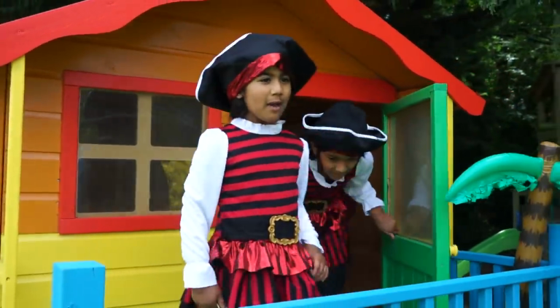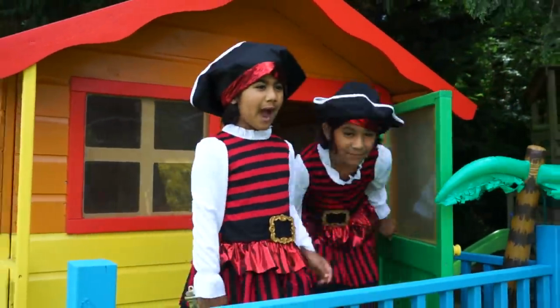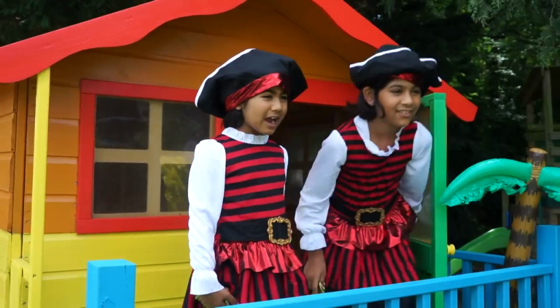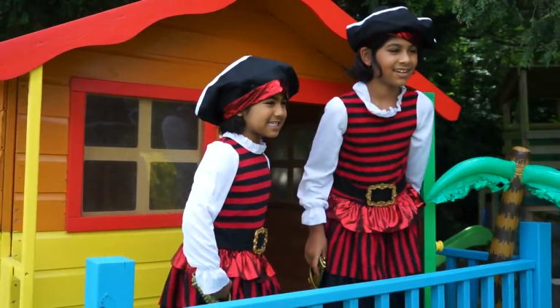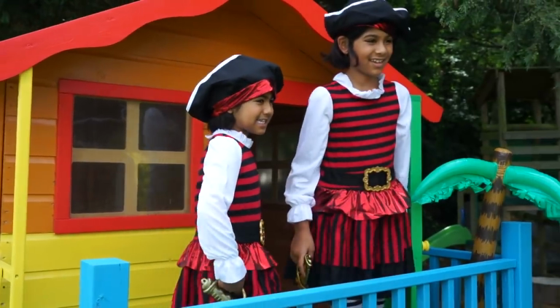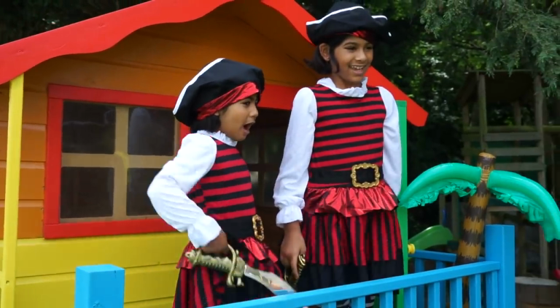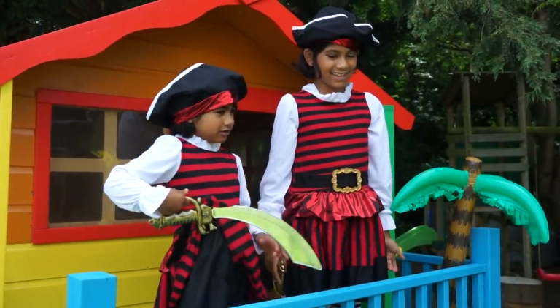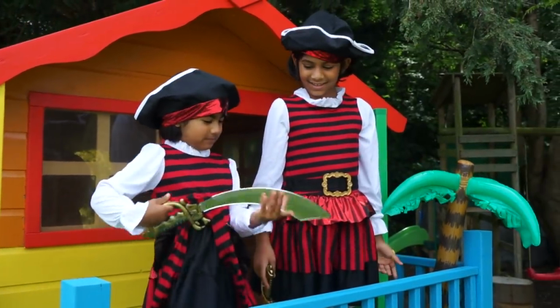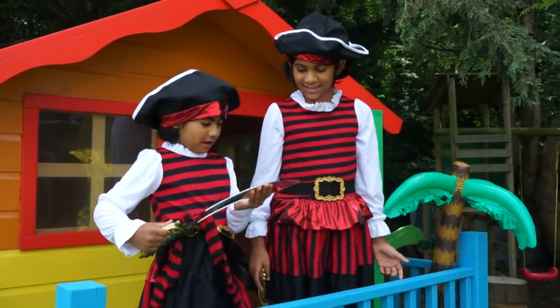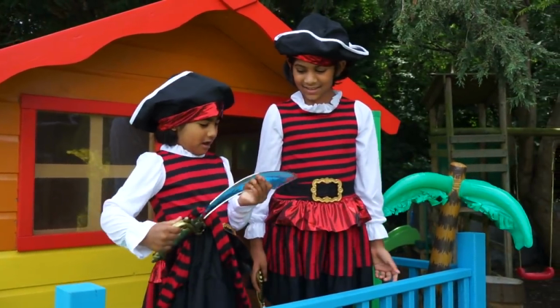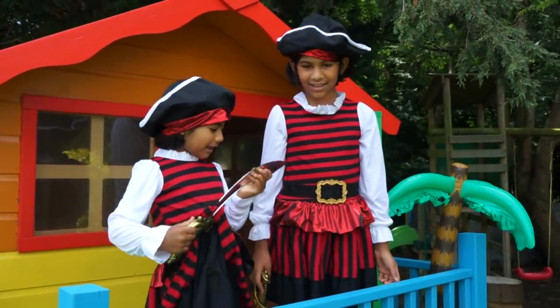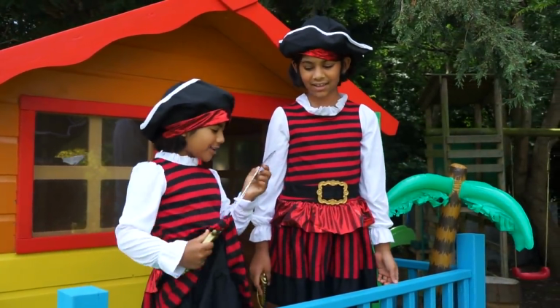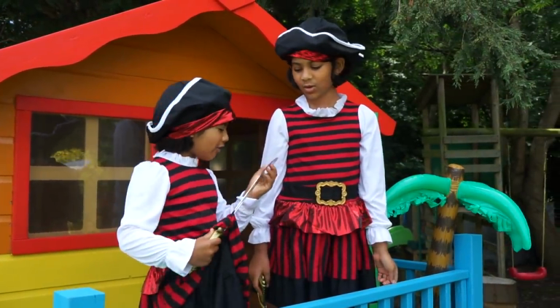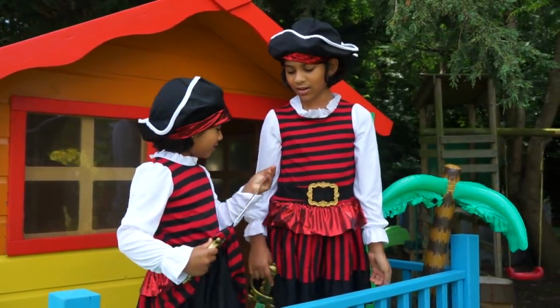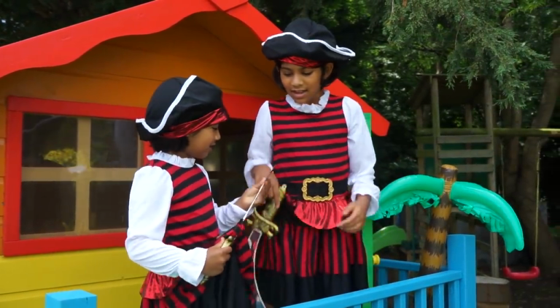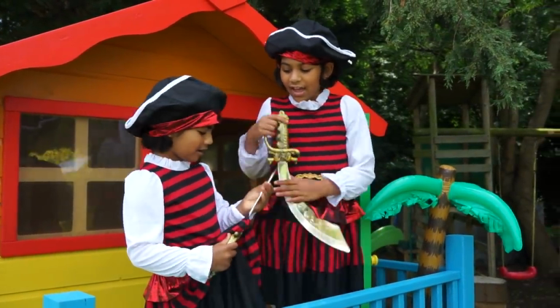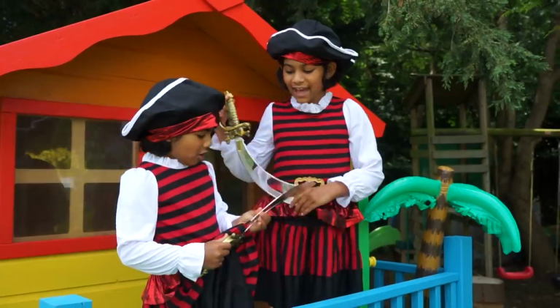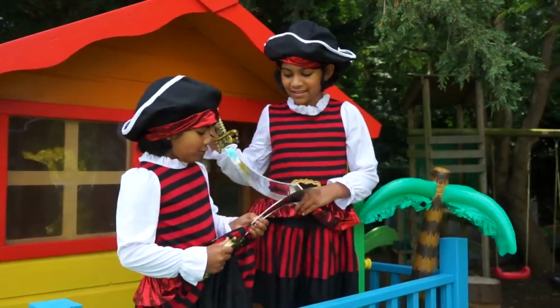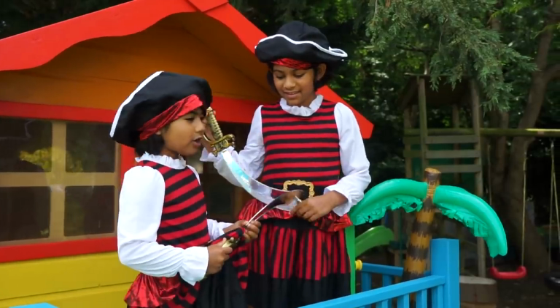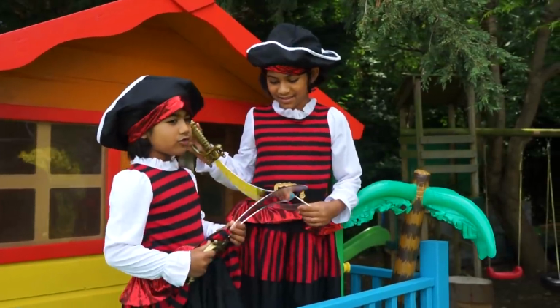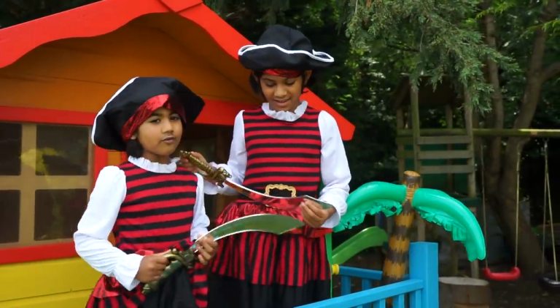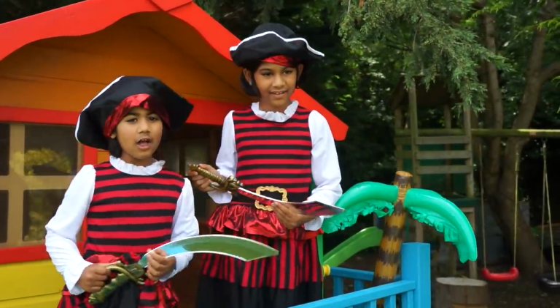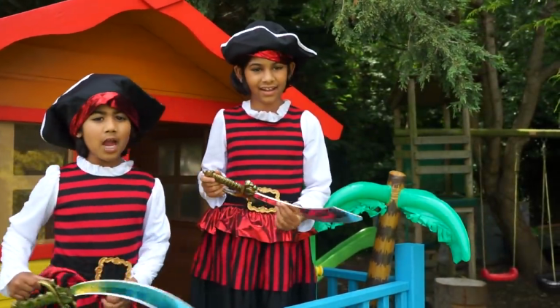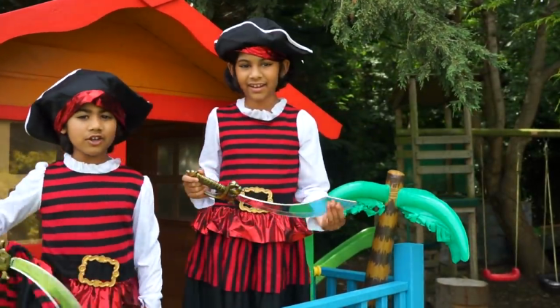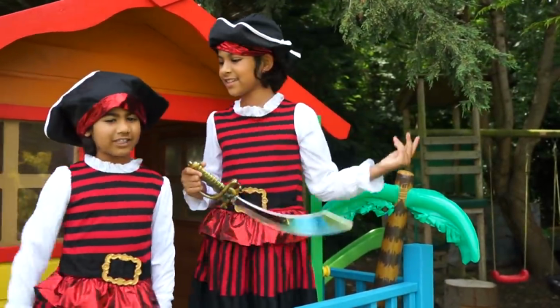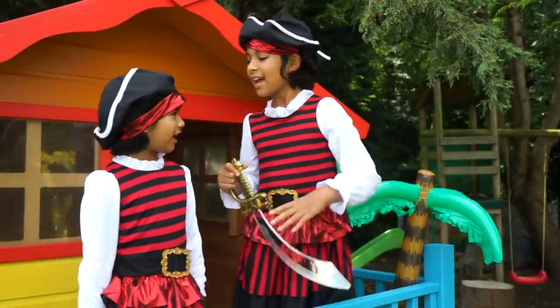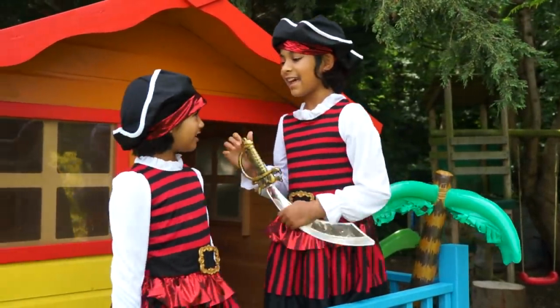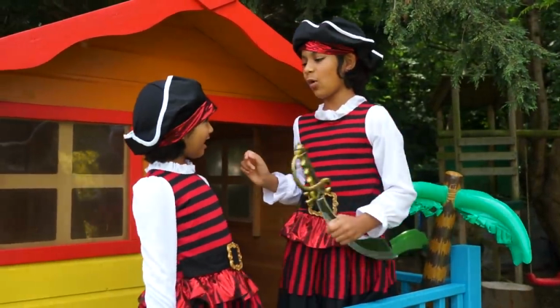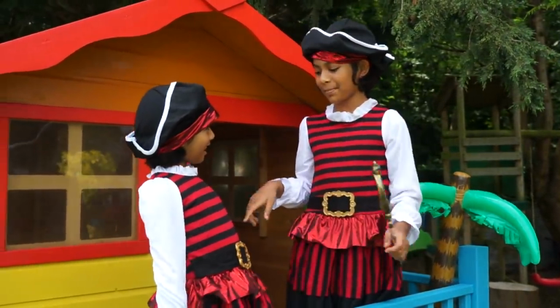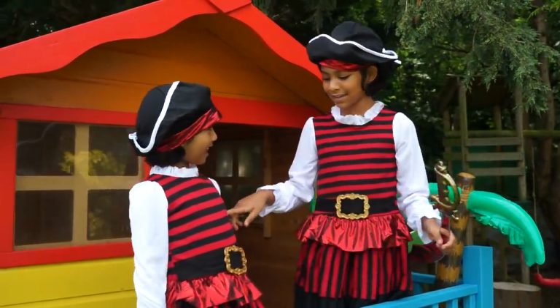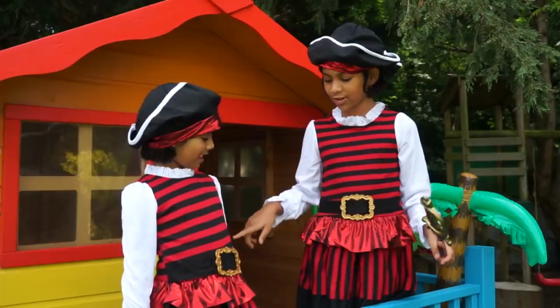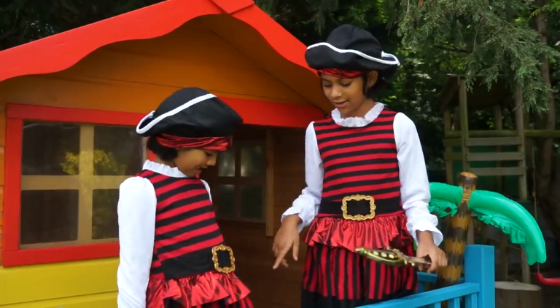We're pirates! Look at our swords. Yes, we're going on a real pirate adventure, and we're all prepared — look at our clothes!